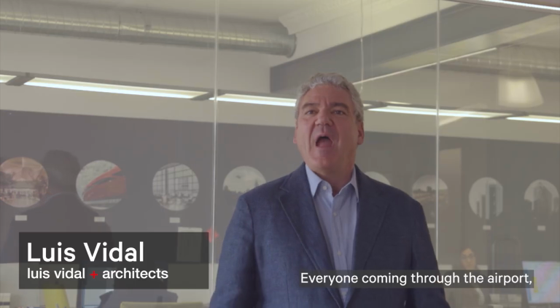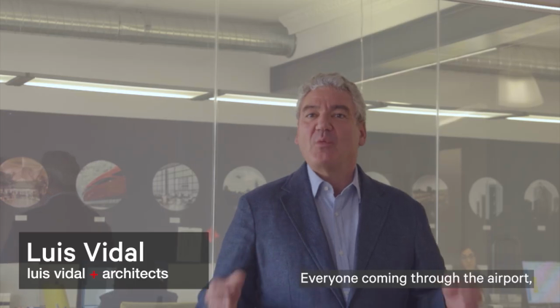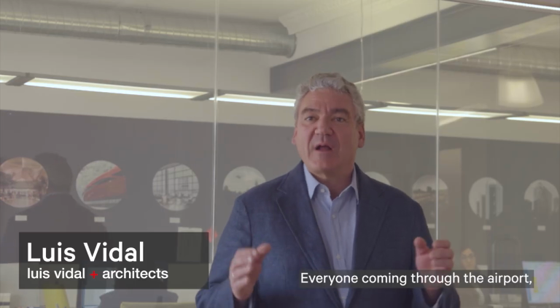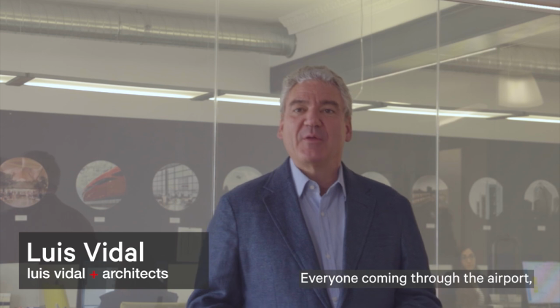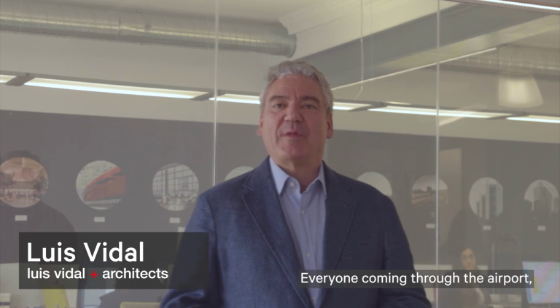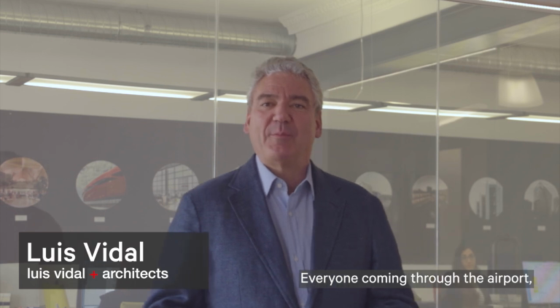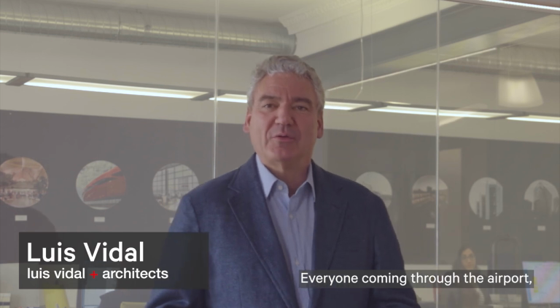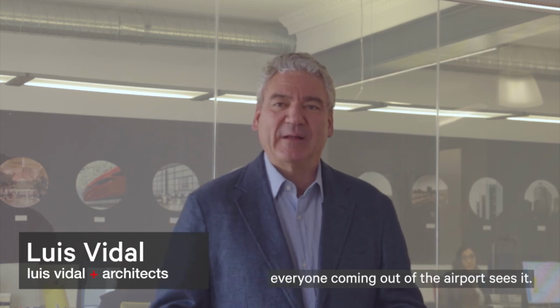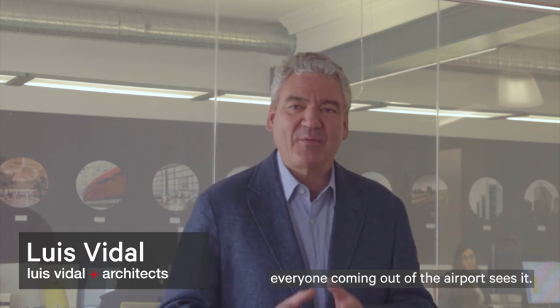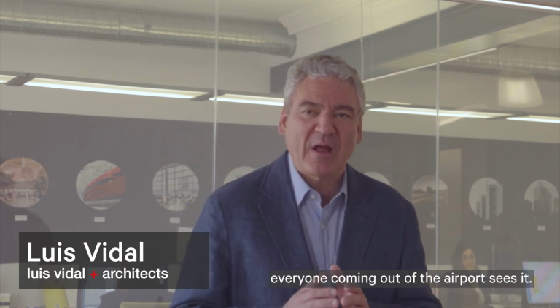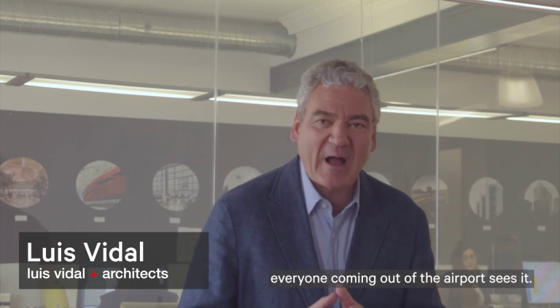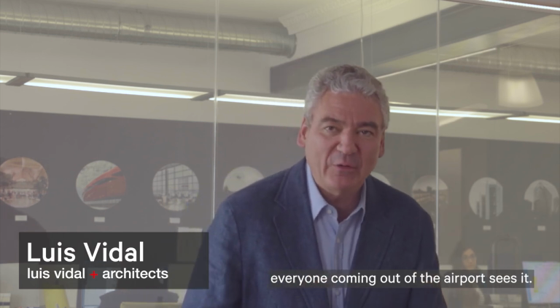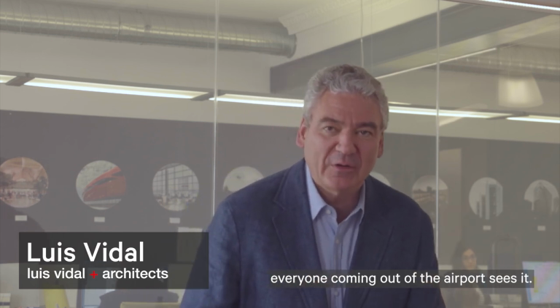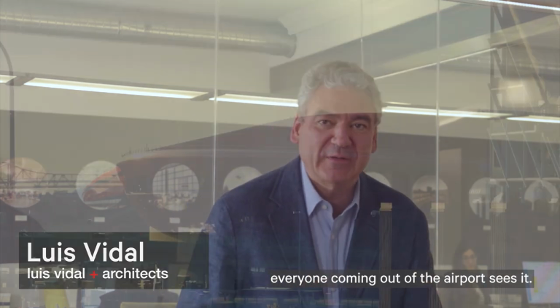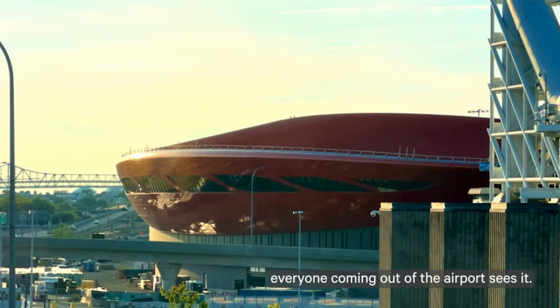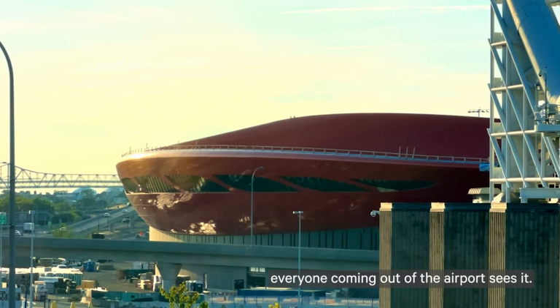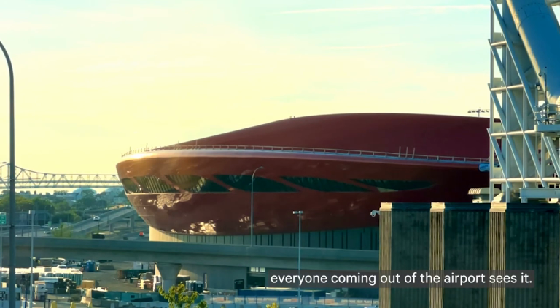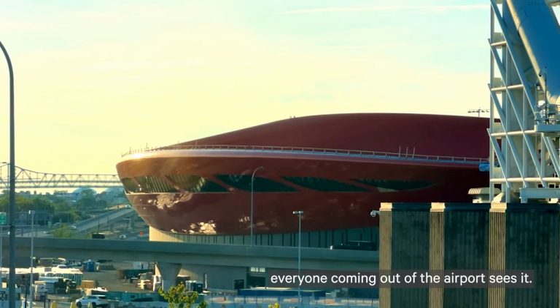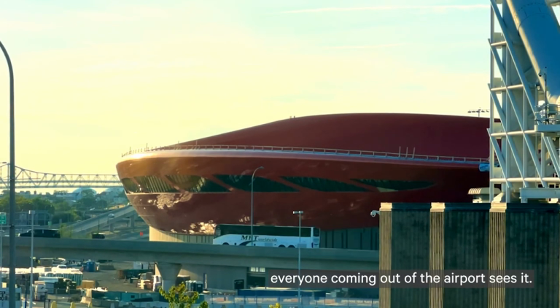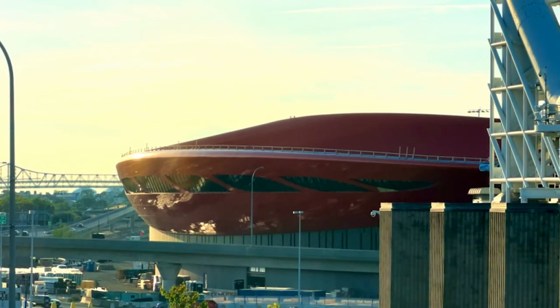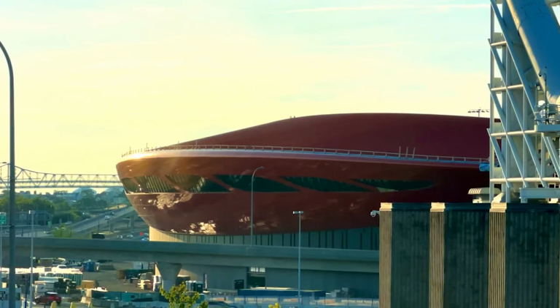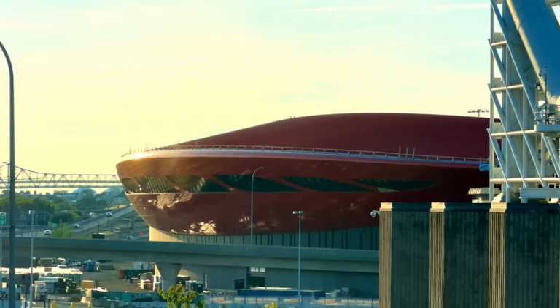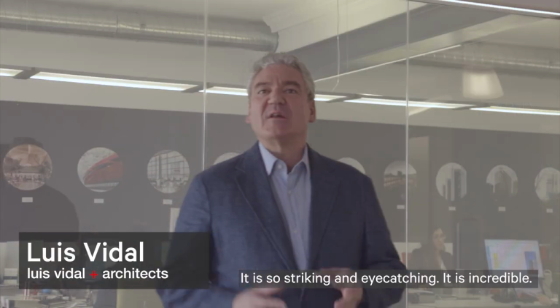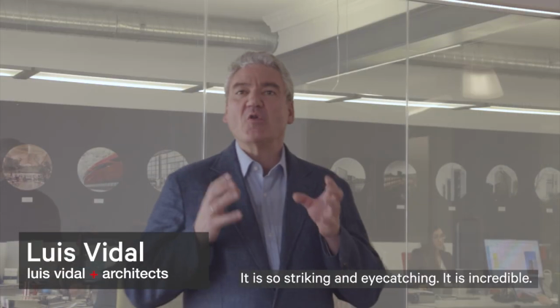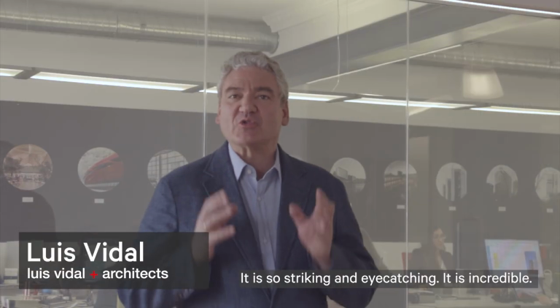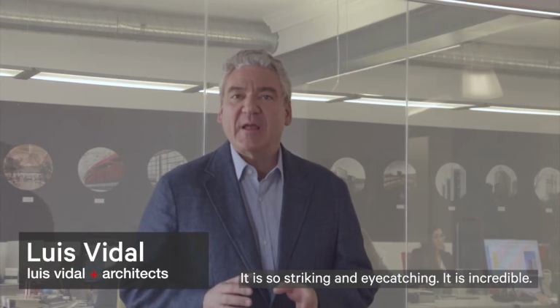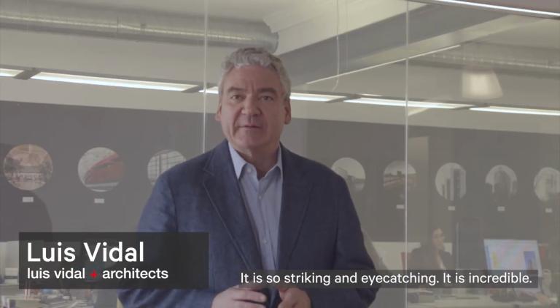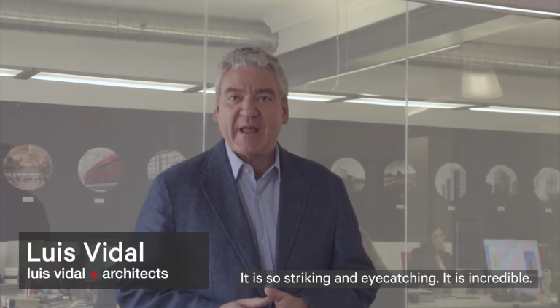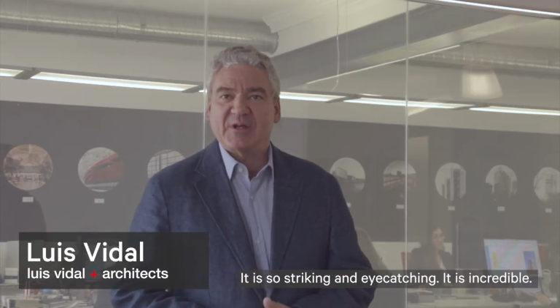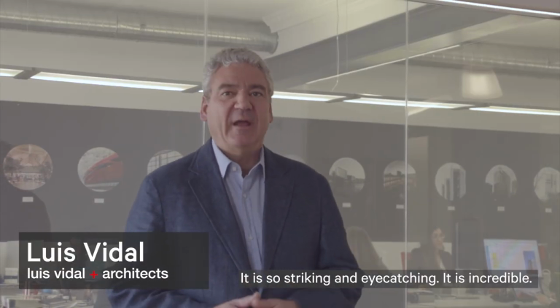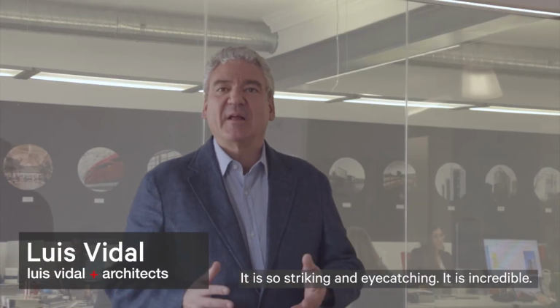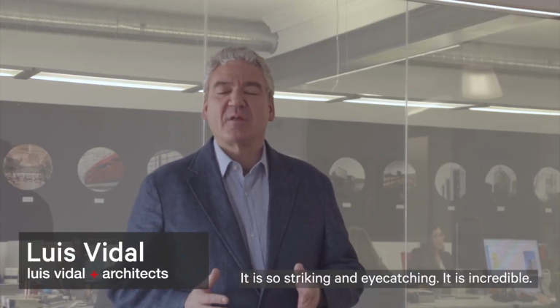Everyone coming through the airport and everyone coming out of it sees it. It is so striking and eye-catching. It's incredible.